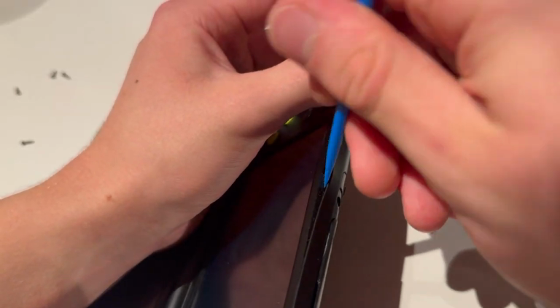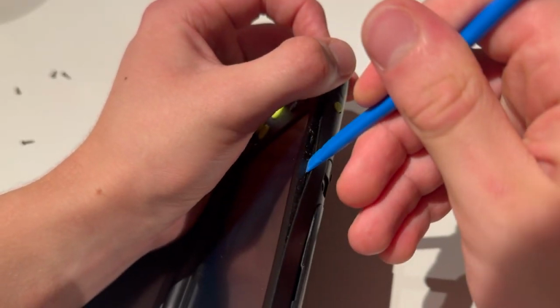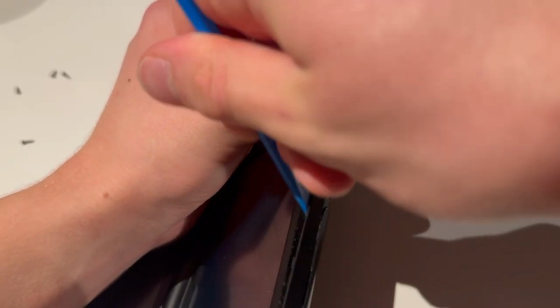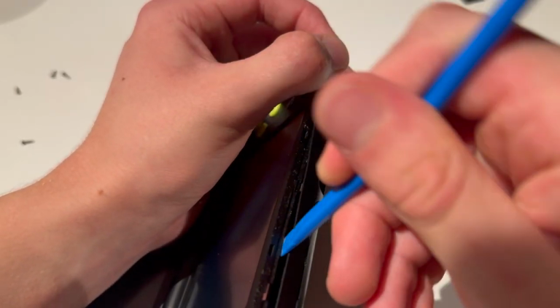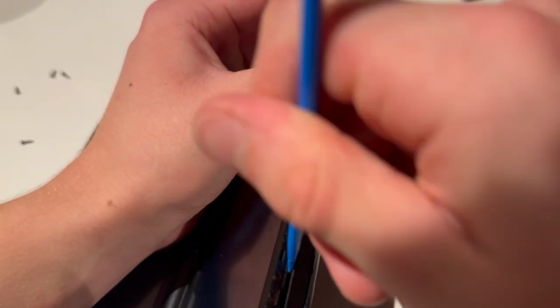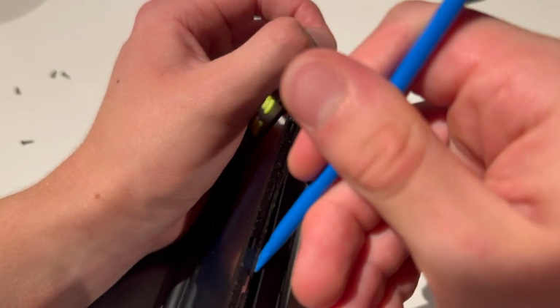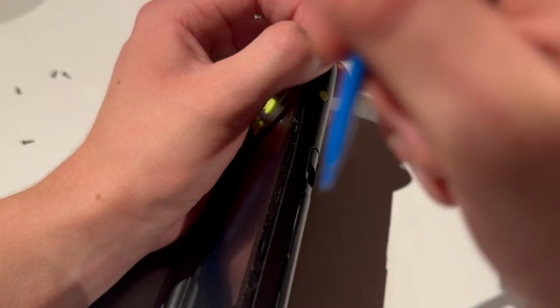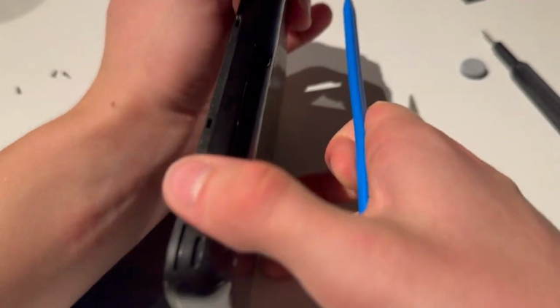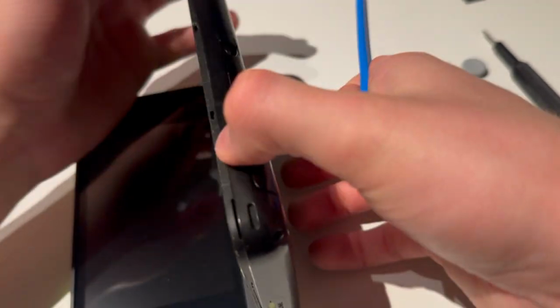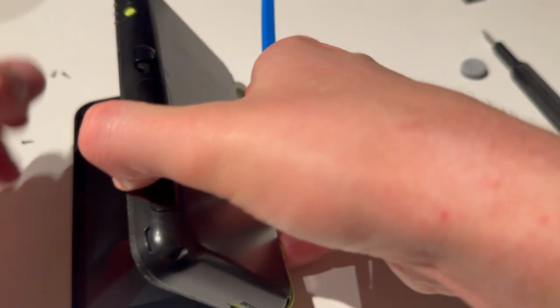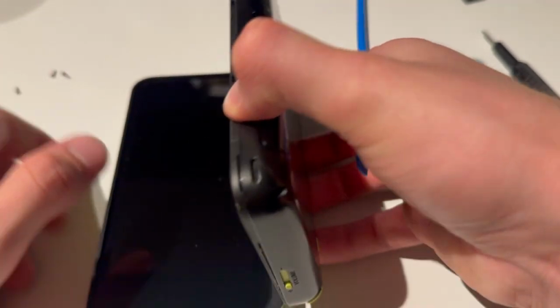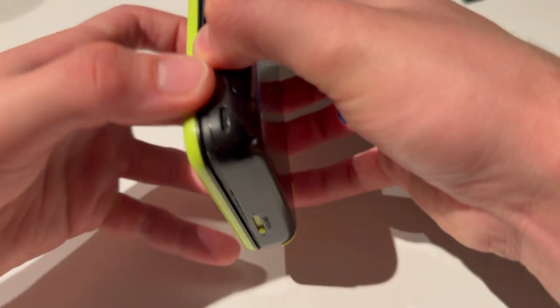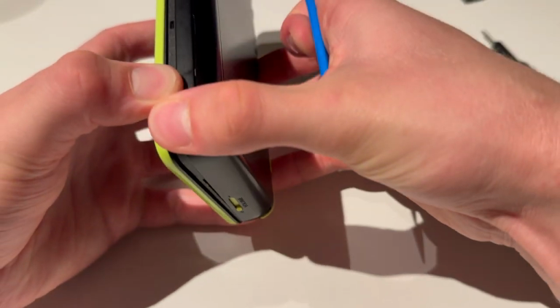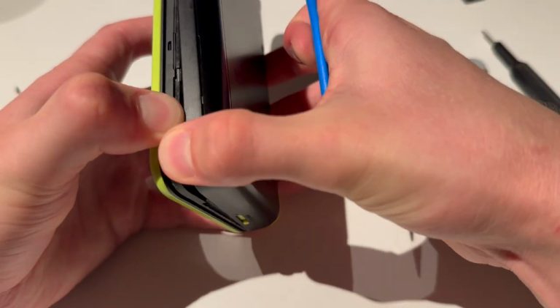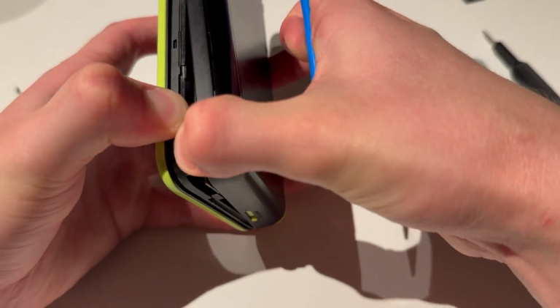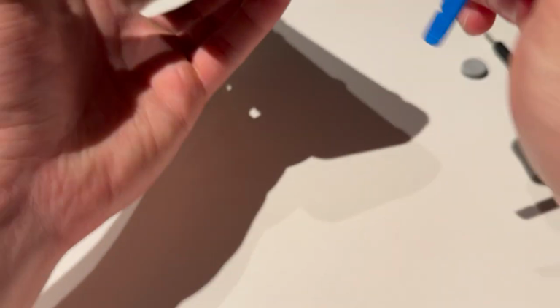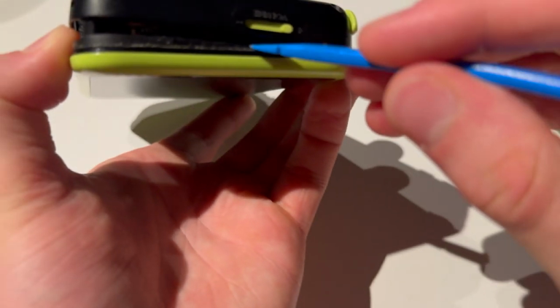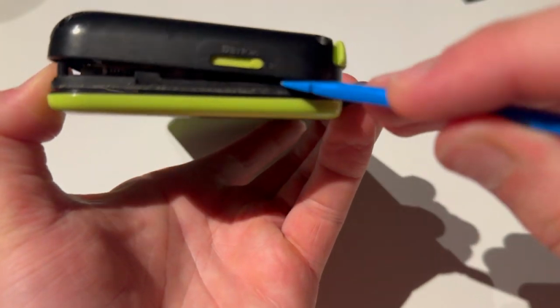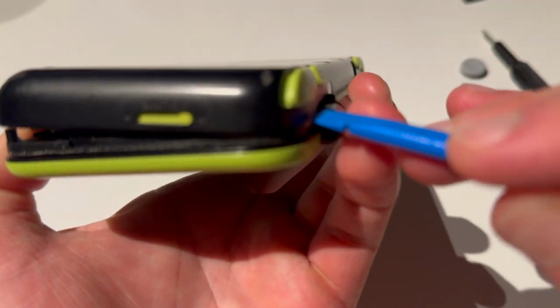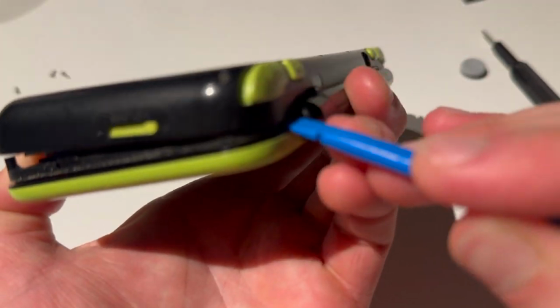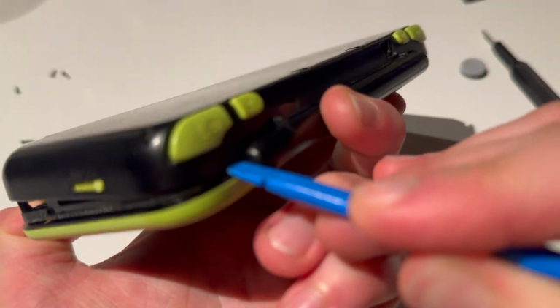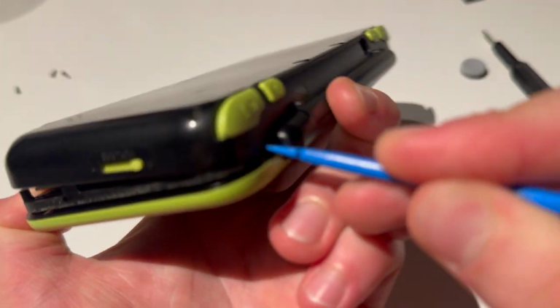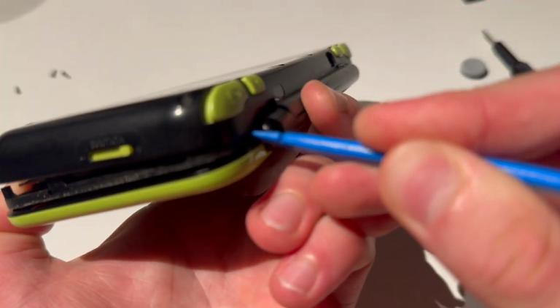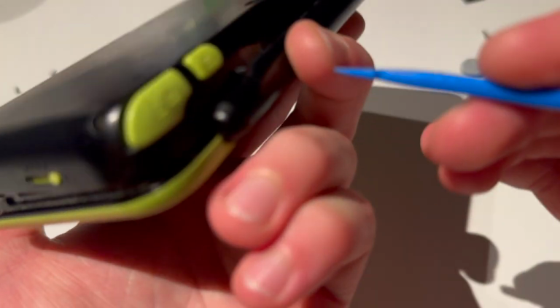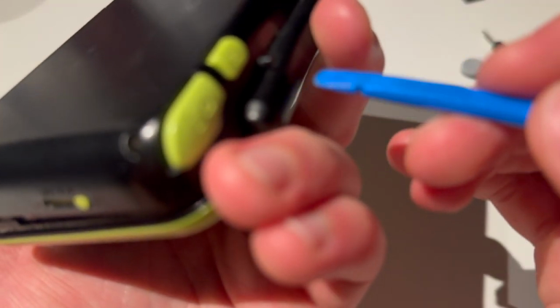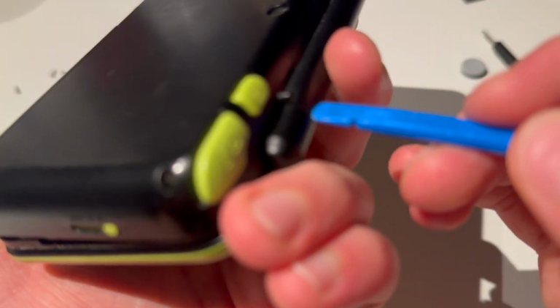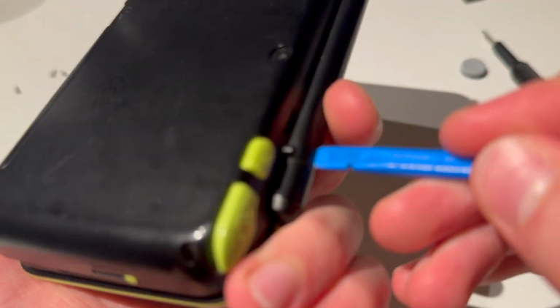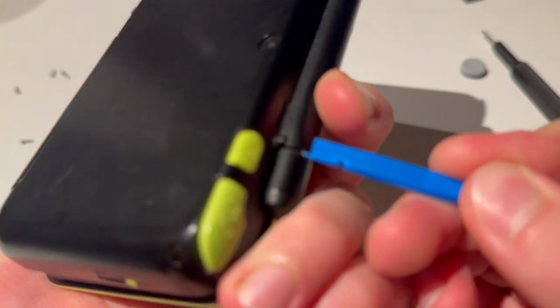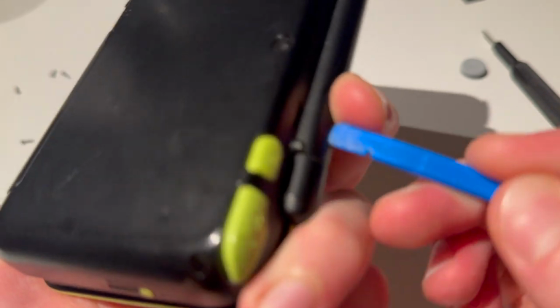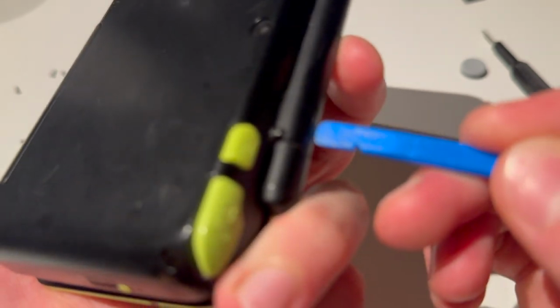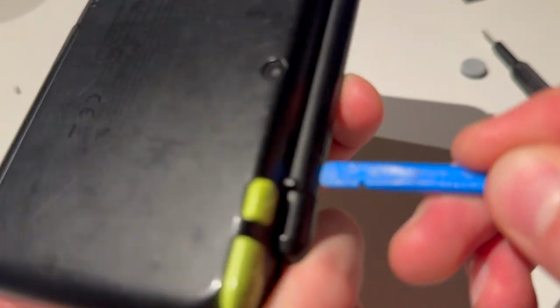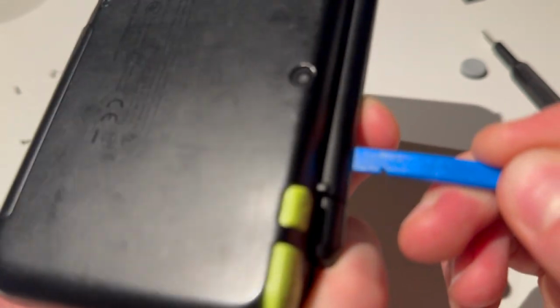There we go — that is slightly open. Just going to go around the entire device. Do not force anything or you might break it.